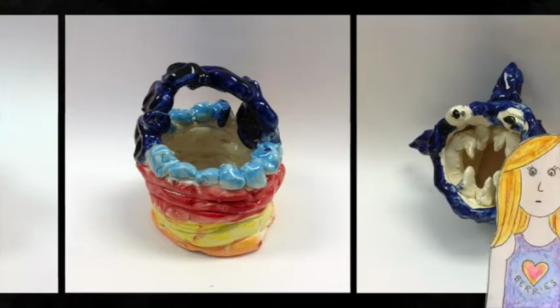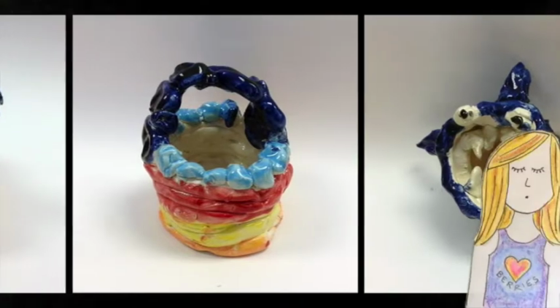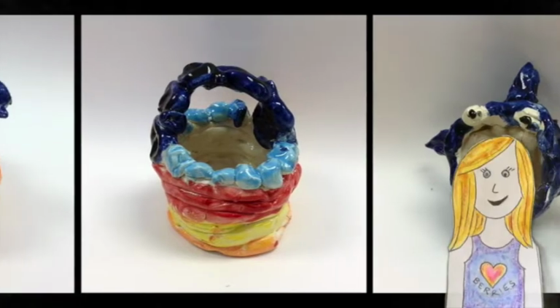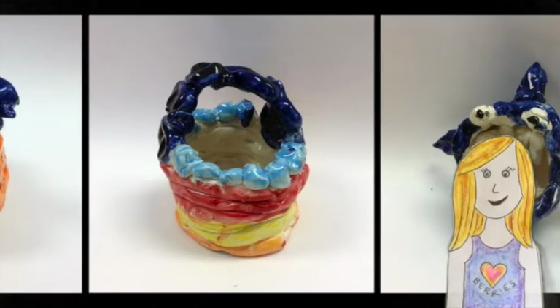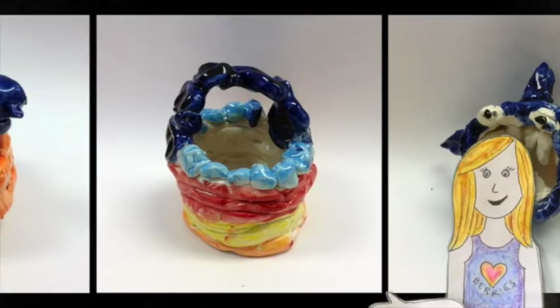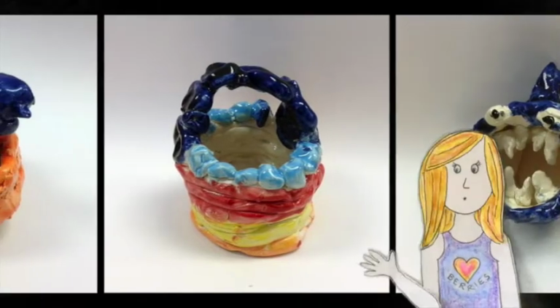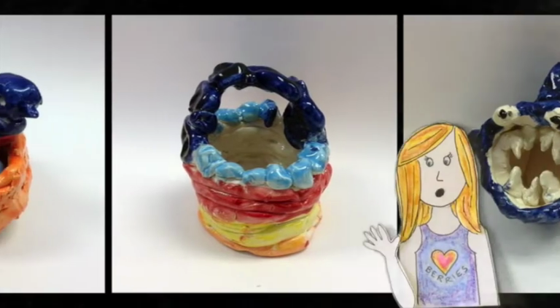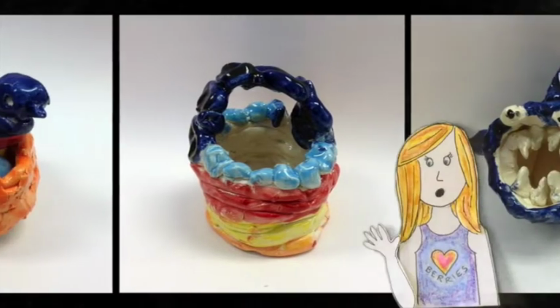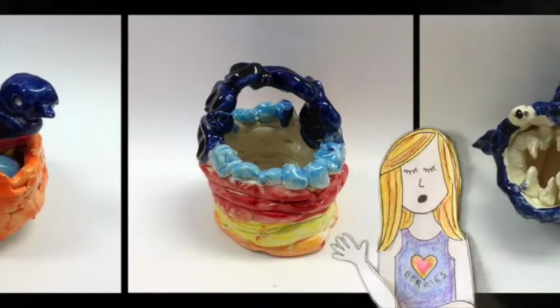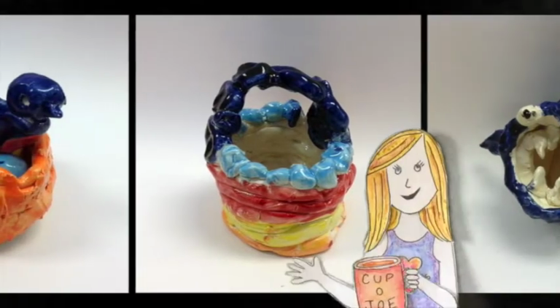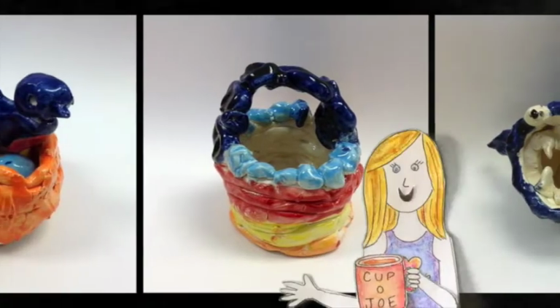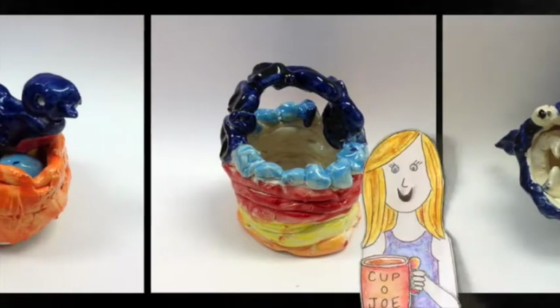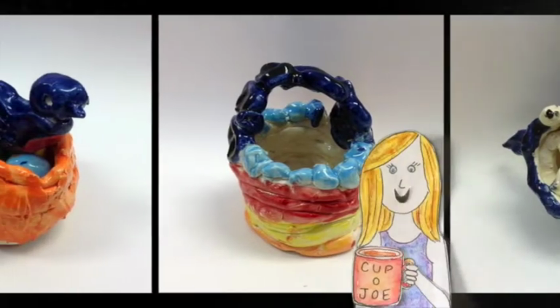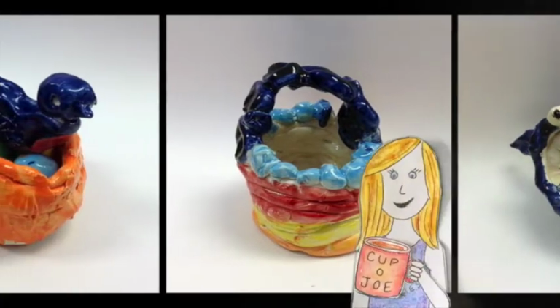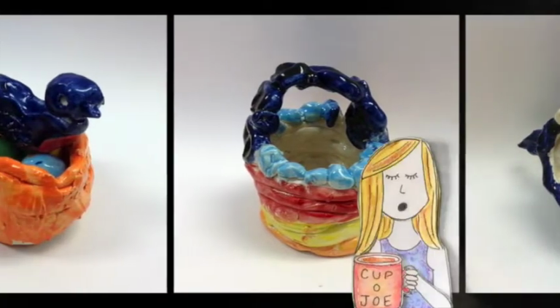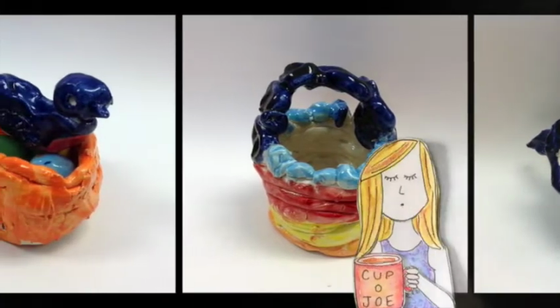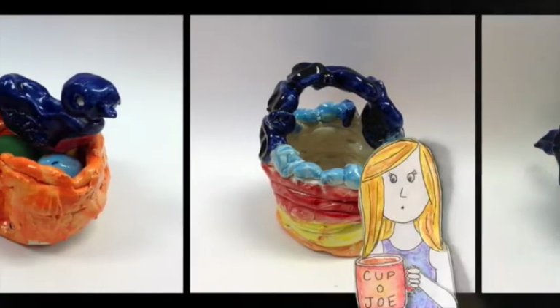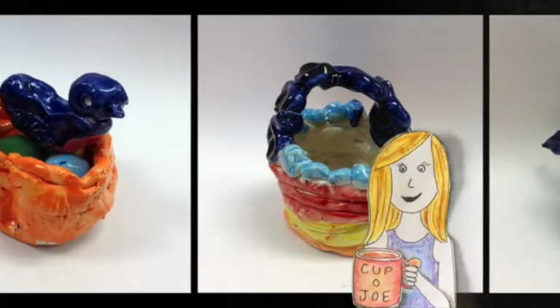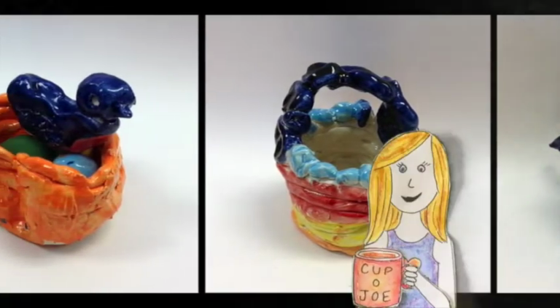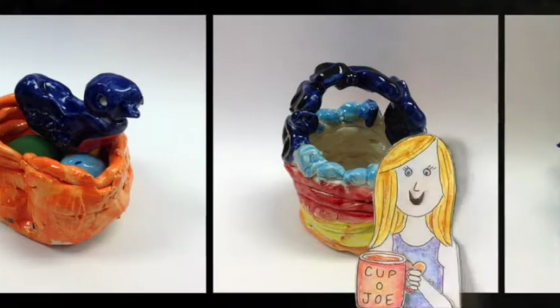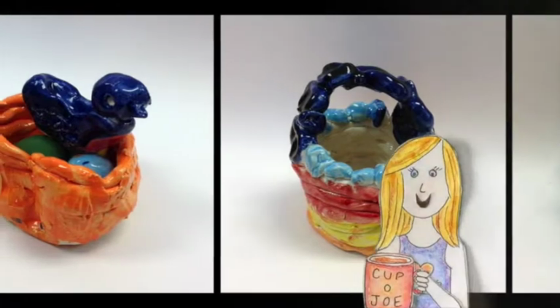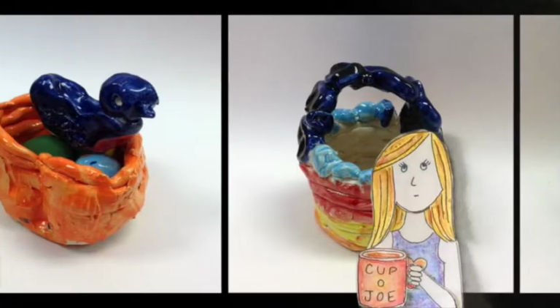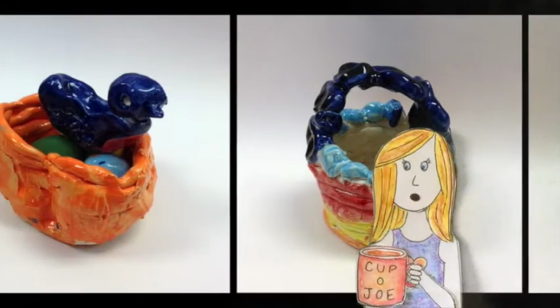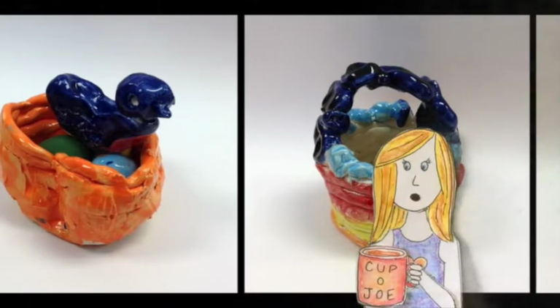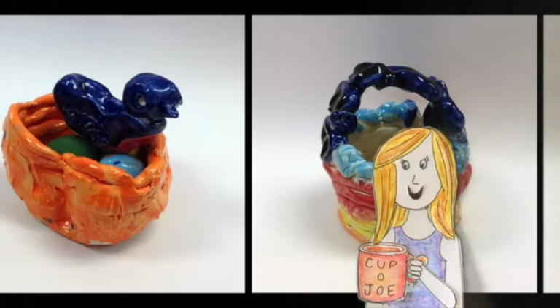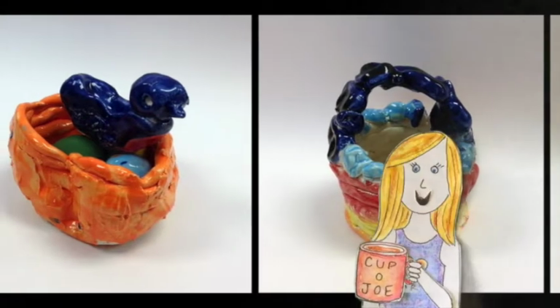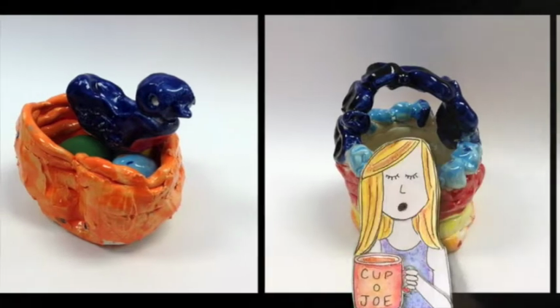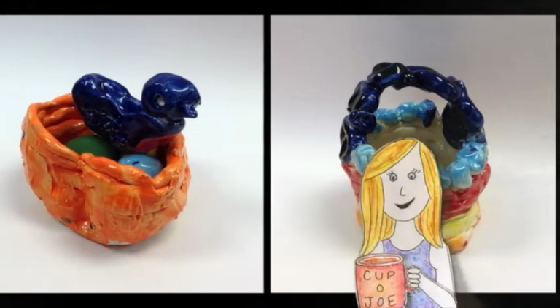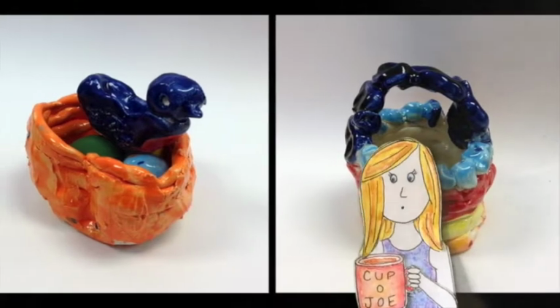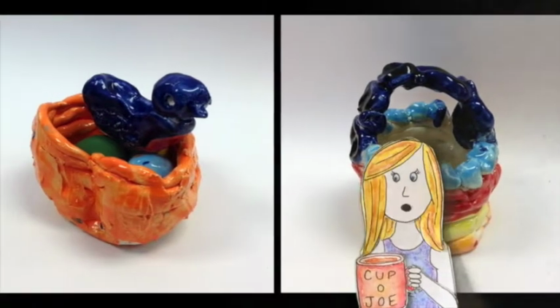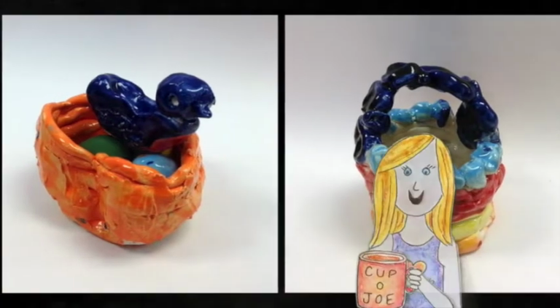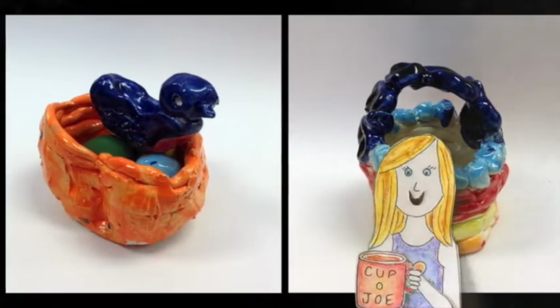Building with coils is one of the major ways to create a hollow form out of clay. So today we're going to be making clay coil pots.